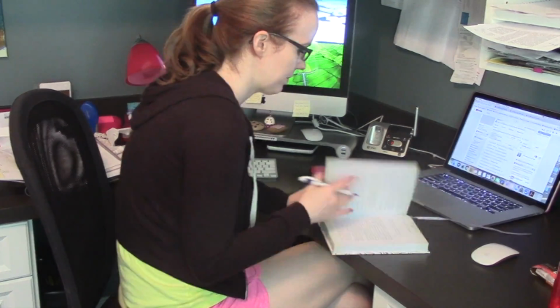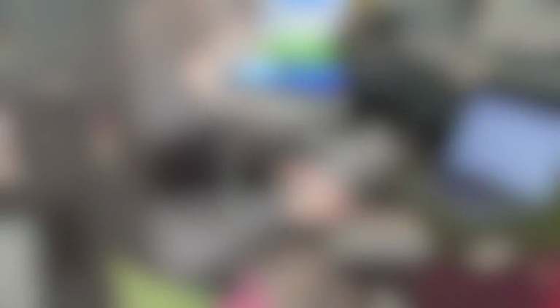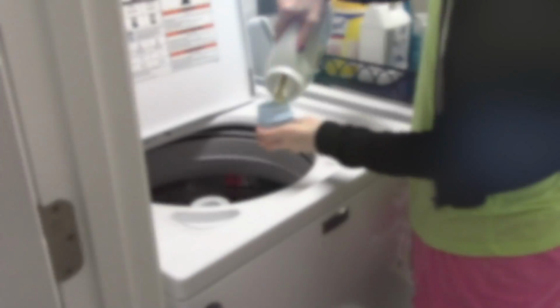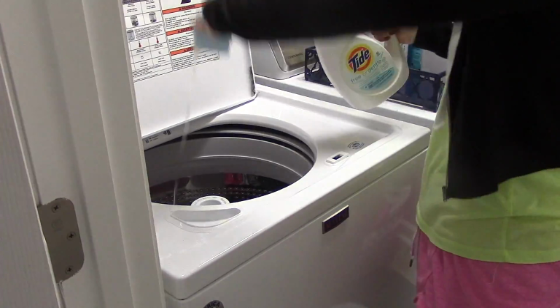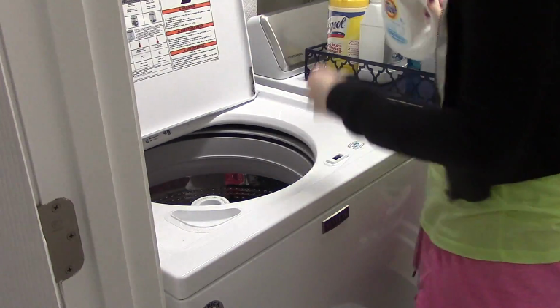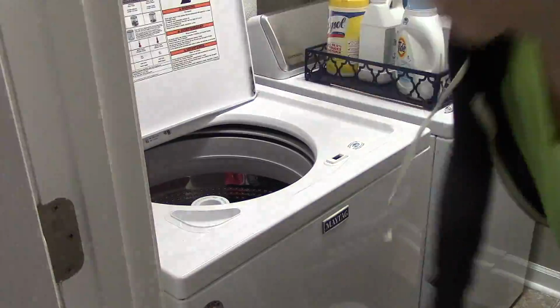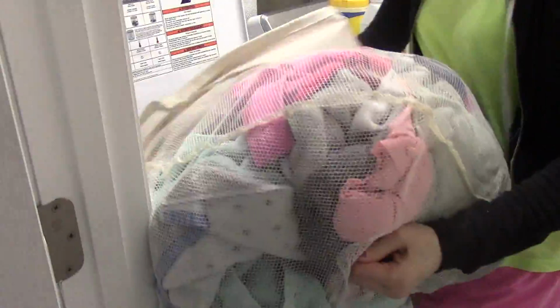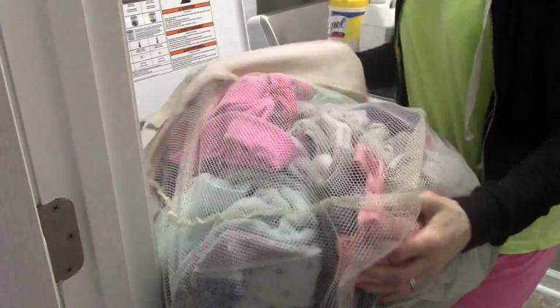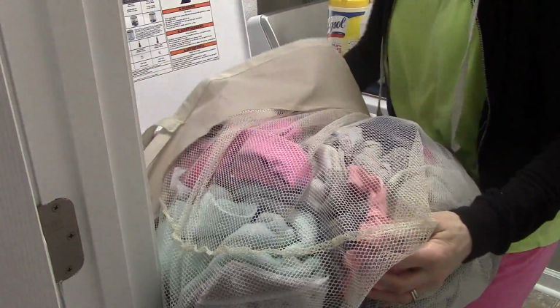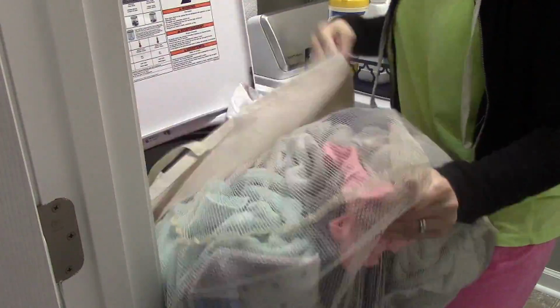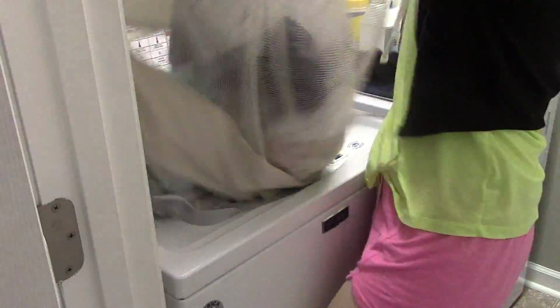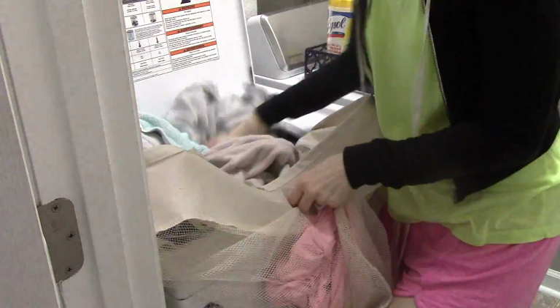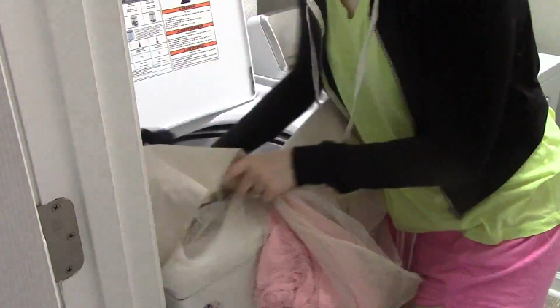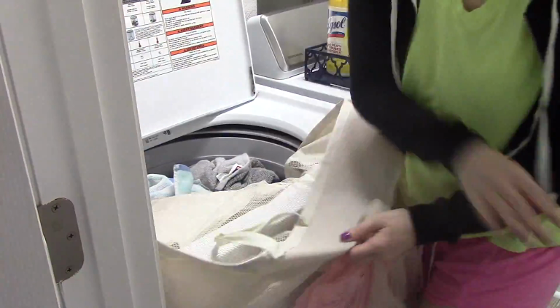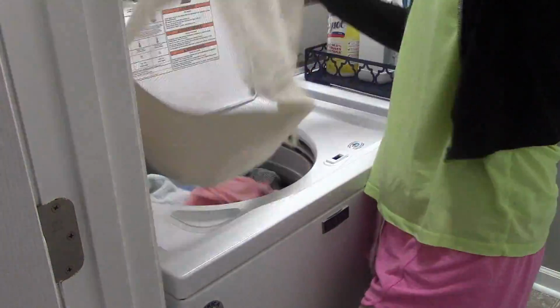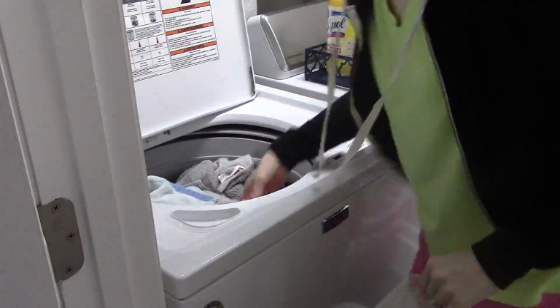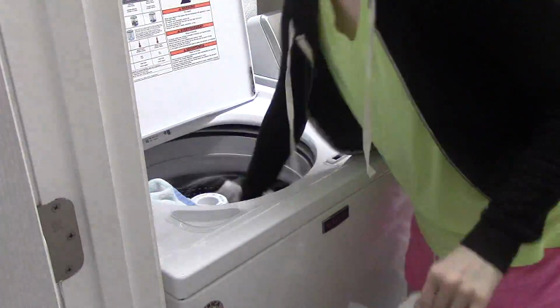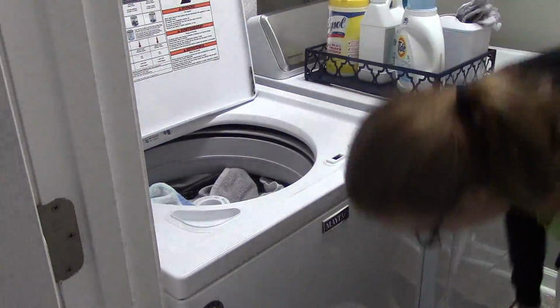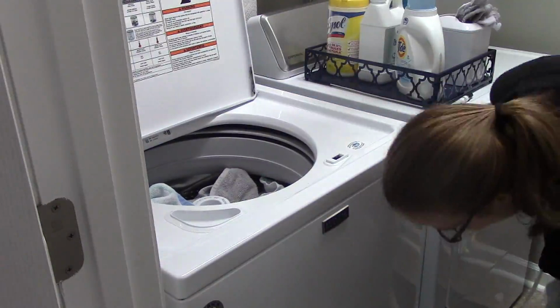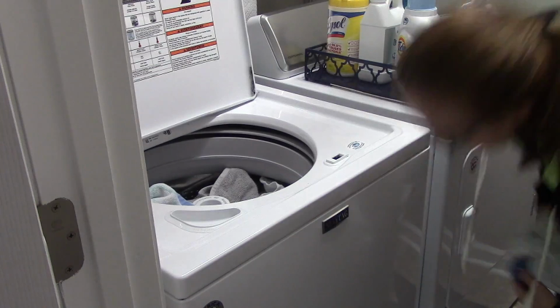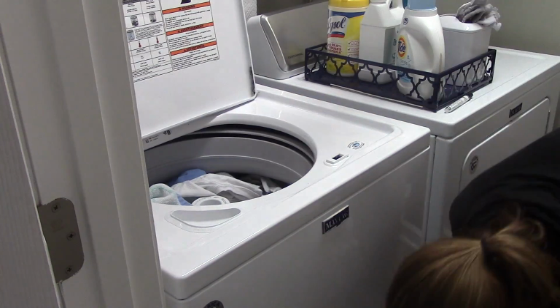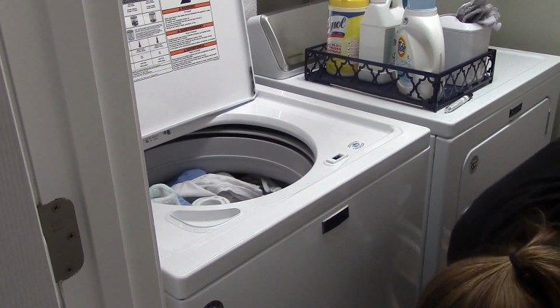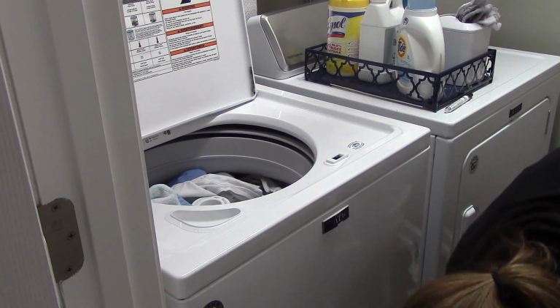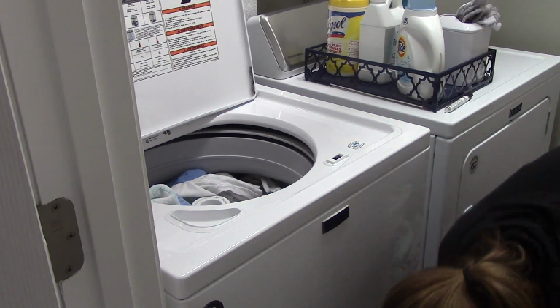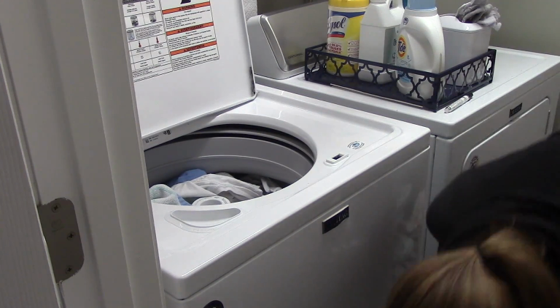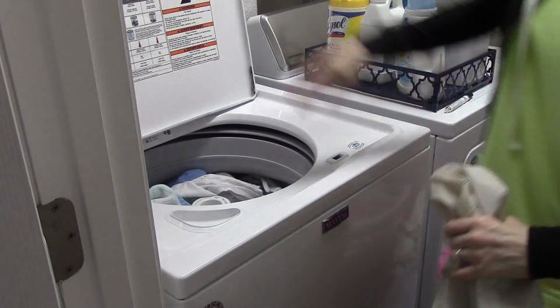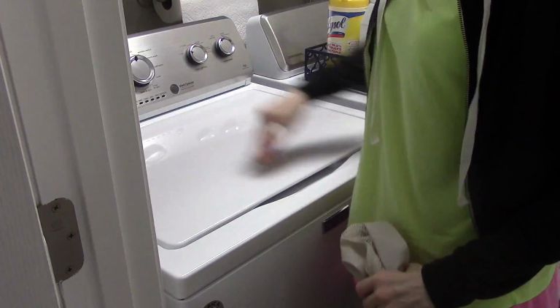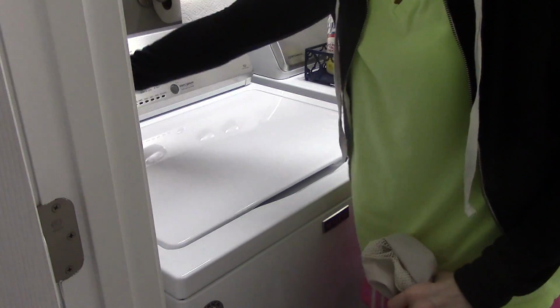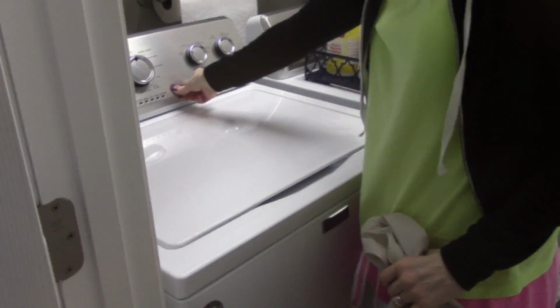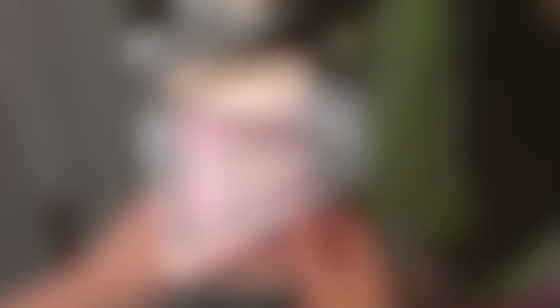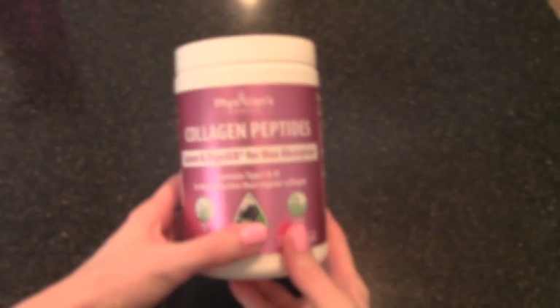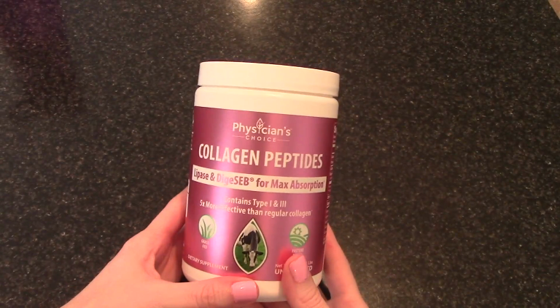Once the girls get up, I always start a load of laundry every morning. I don't do it until they get up because I'm always afraid the washer will wake them up. So they're up now and while they're fixing their breakfast, I am starting a load of laundry.